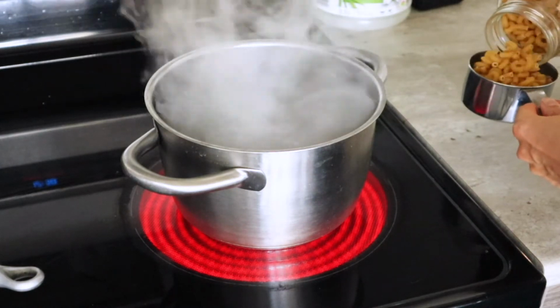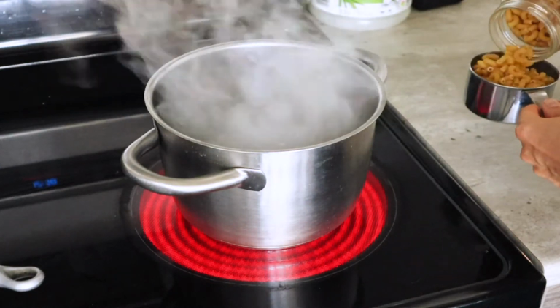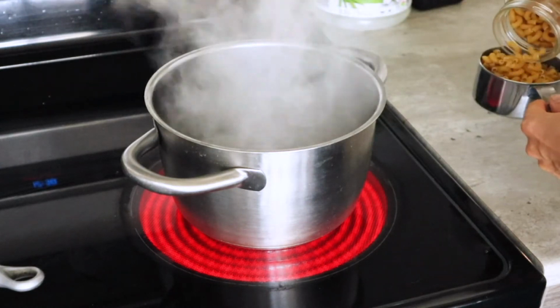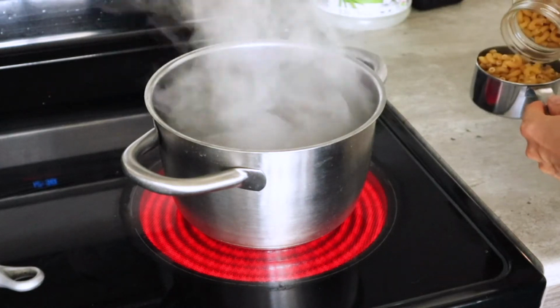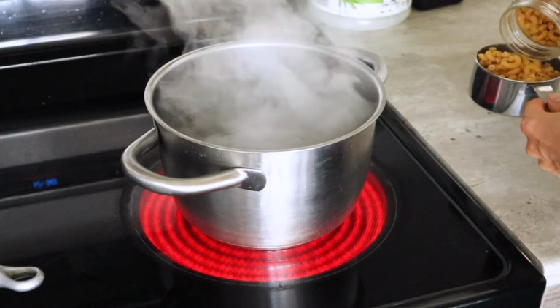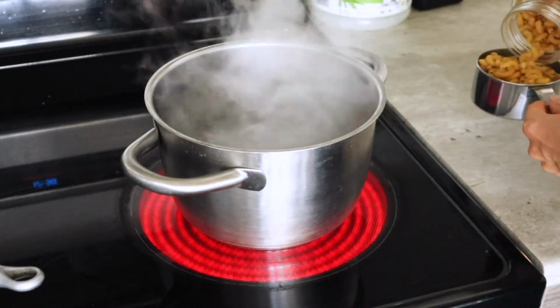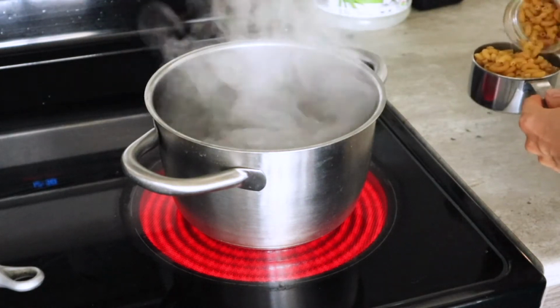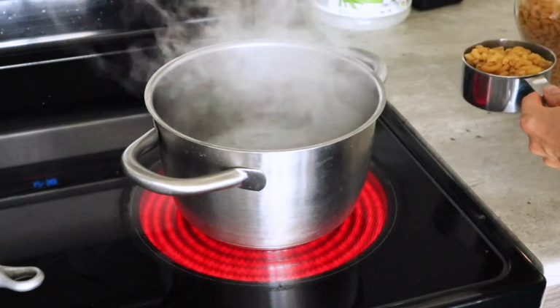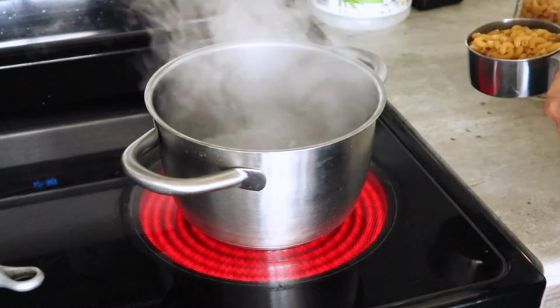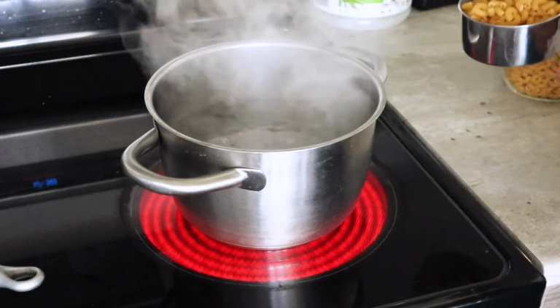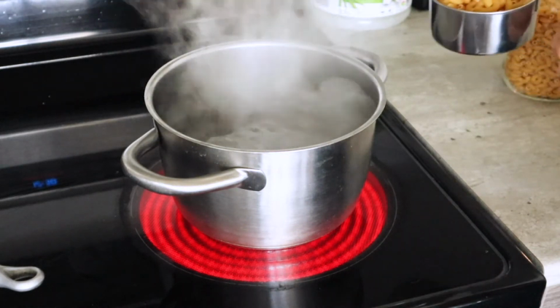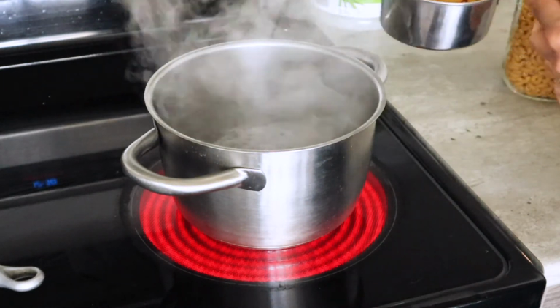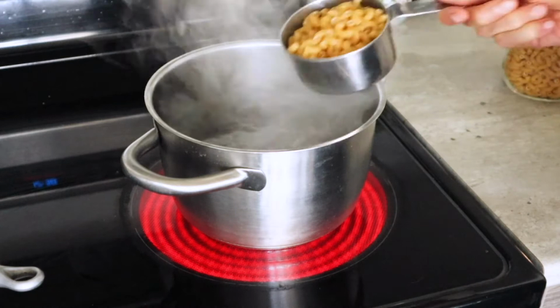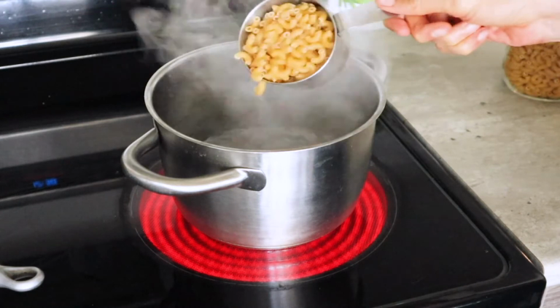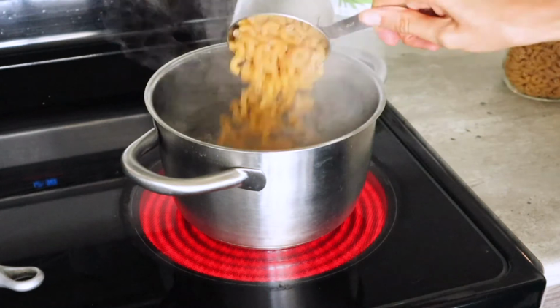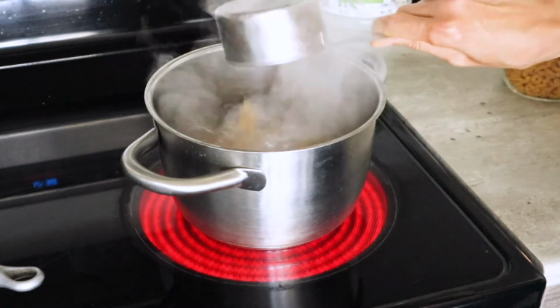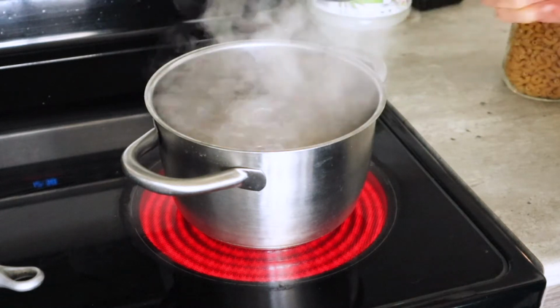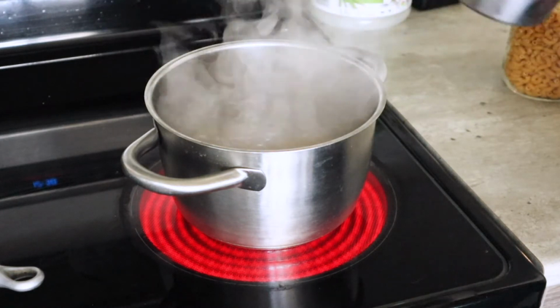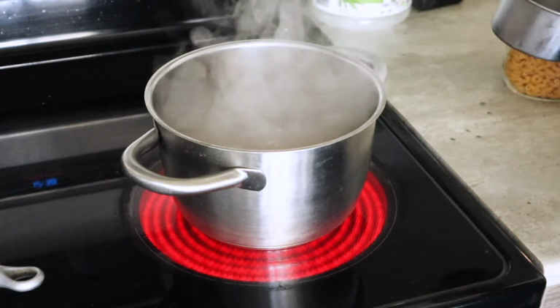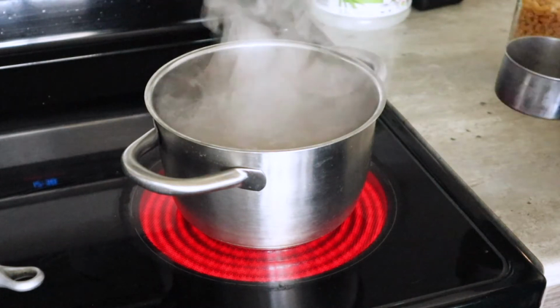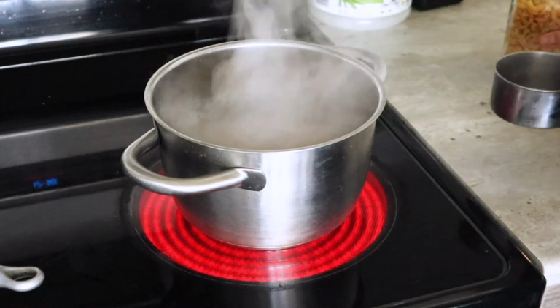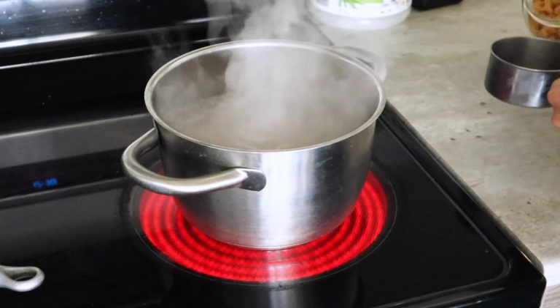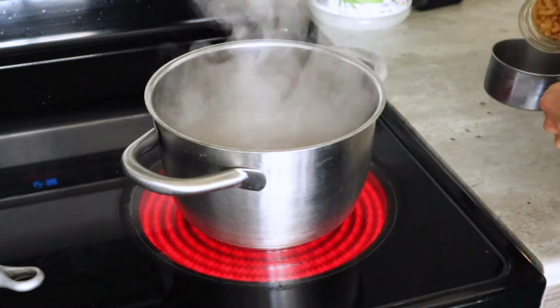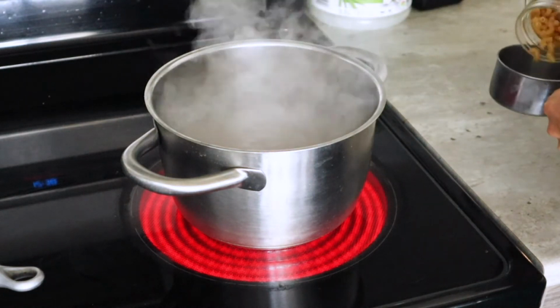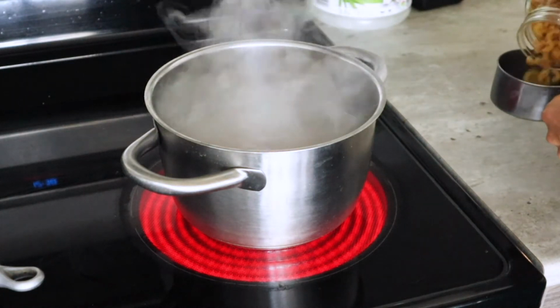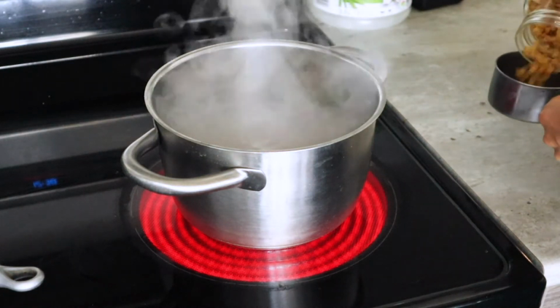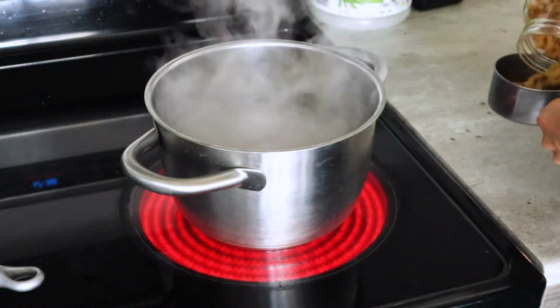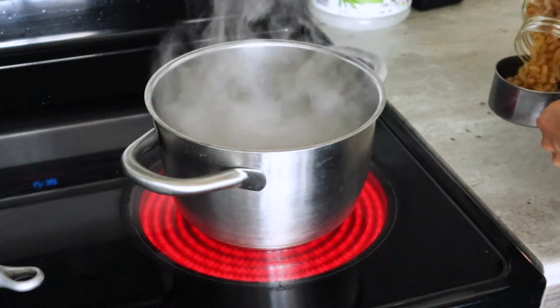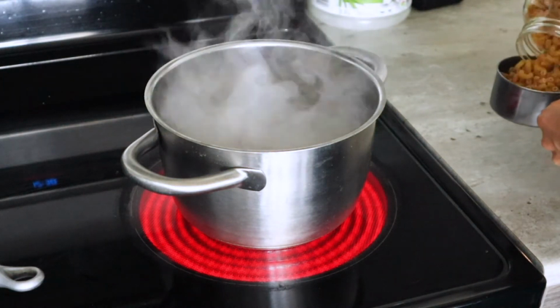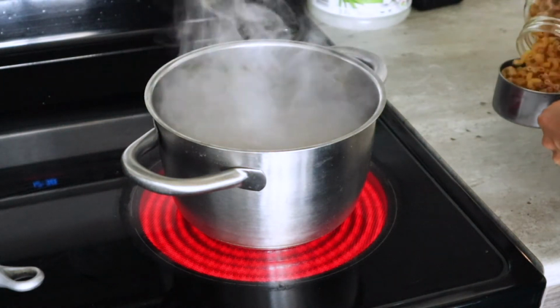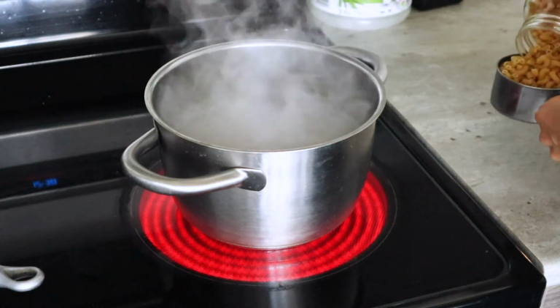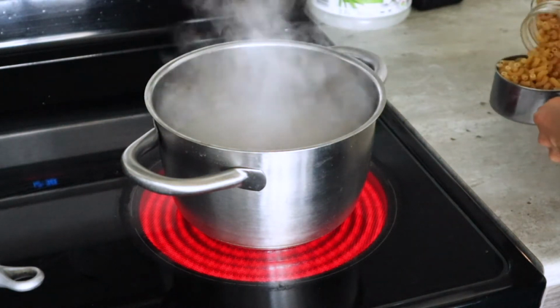Once the pot is boiling you can add three cups of elbow pasta and cook the pasta.